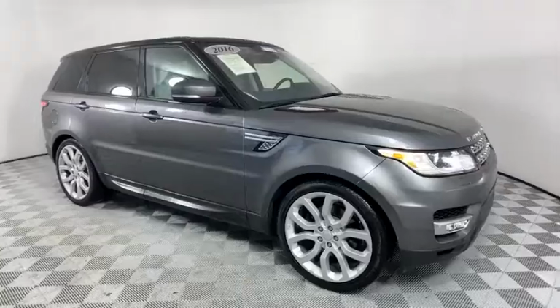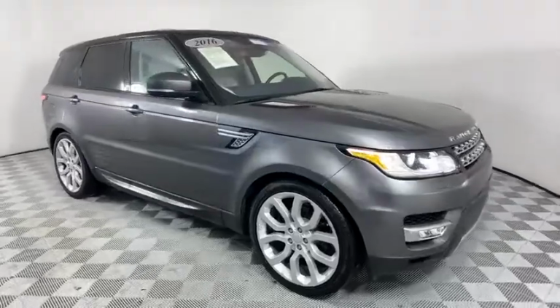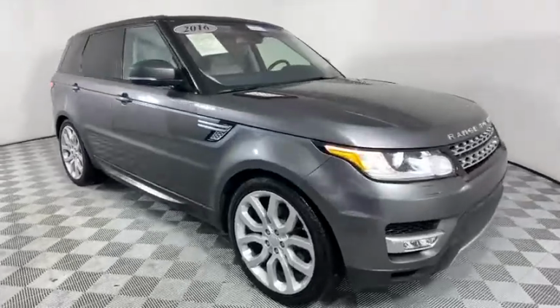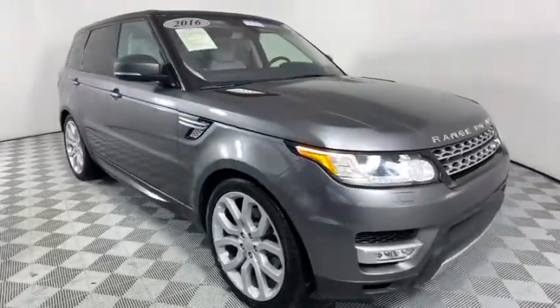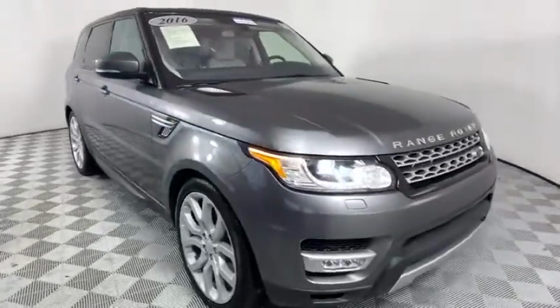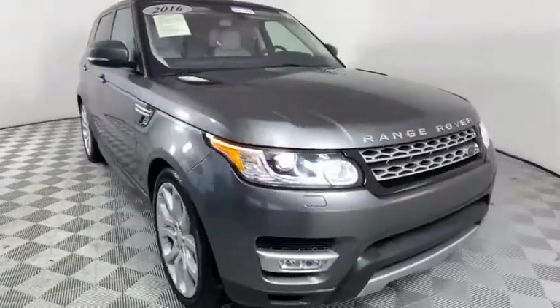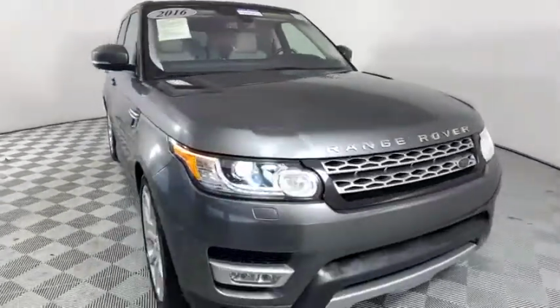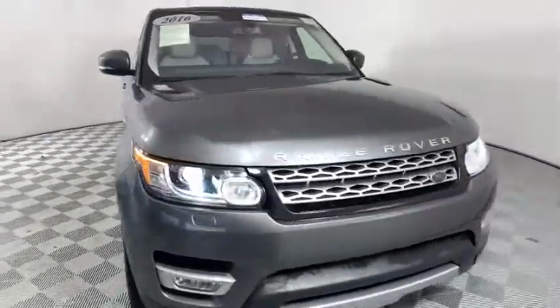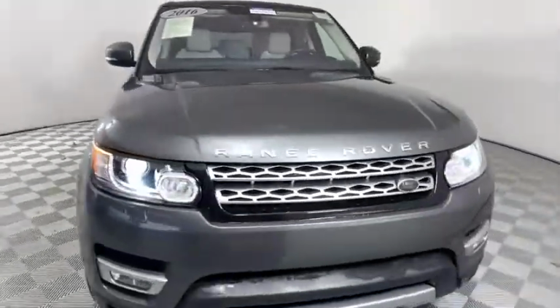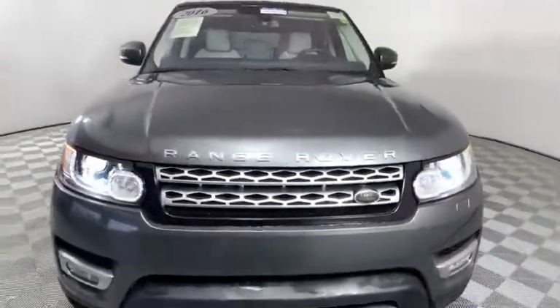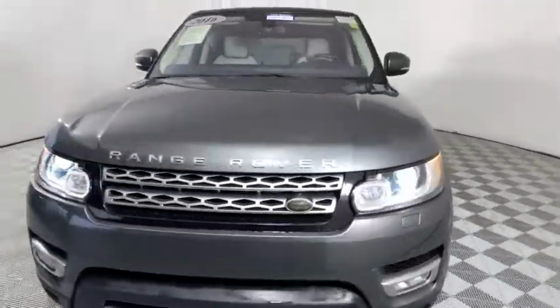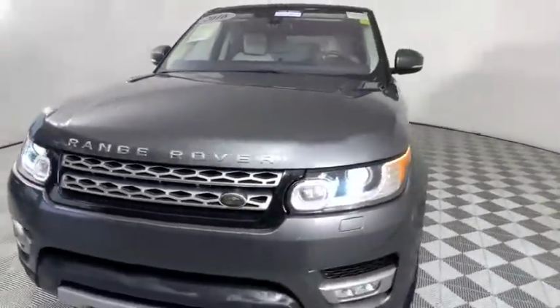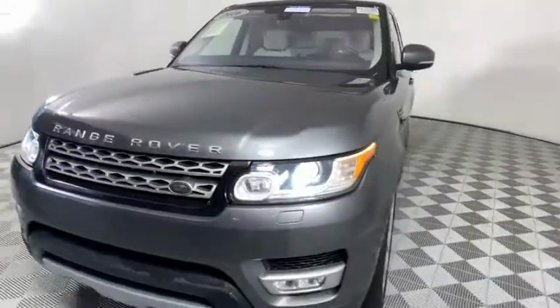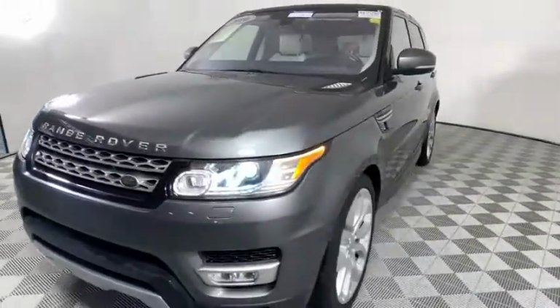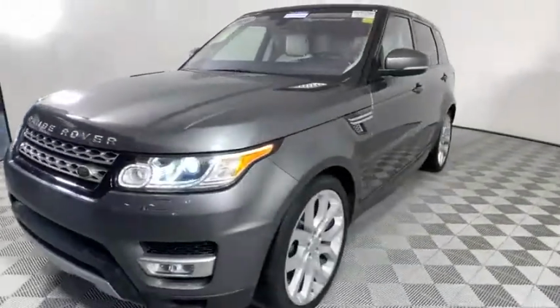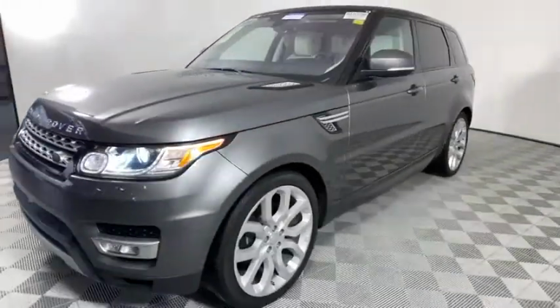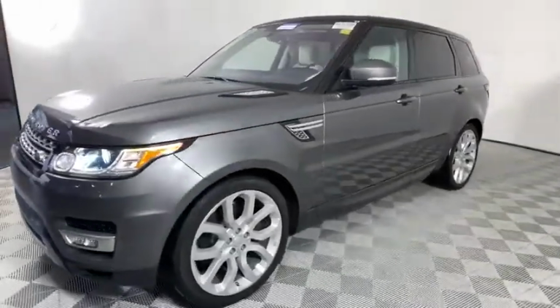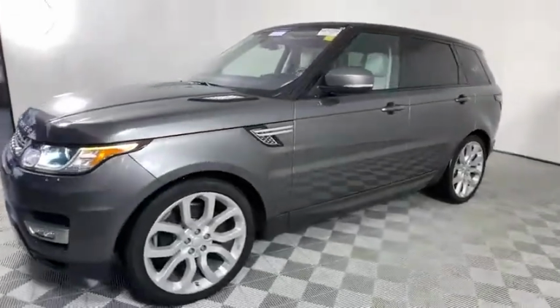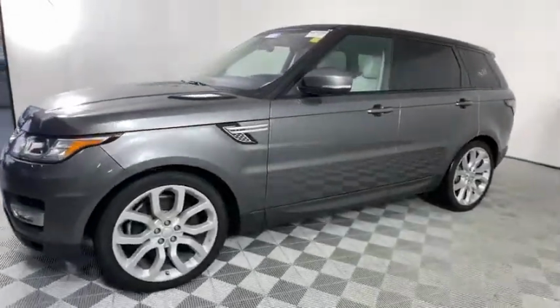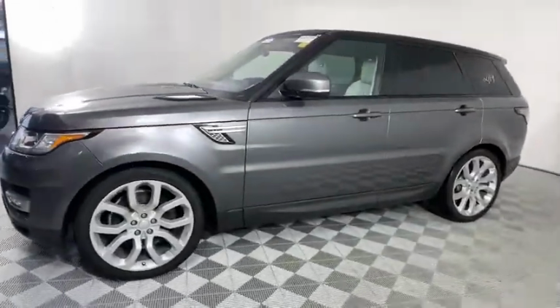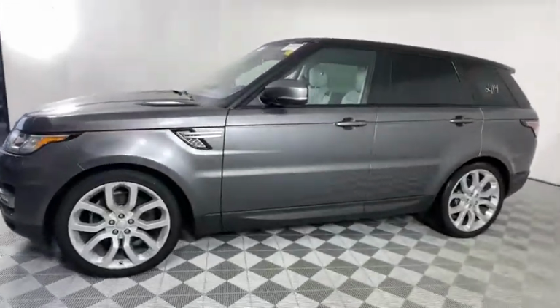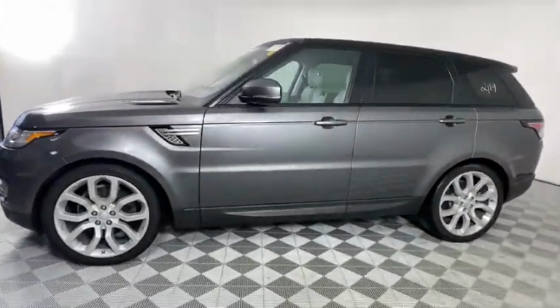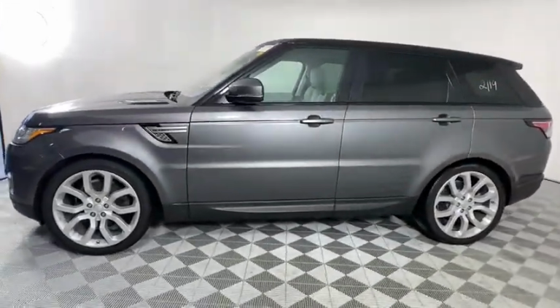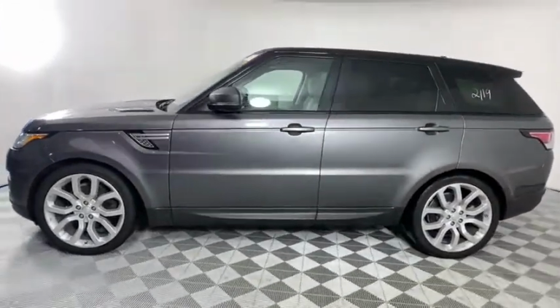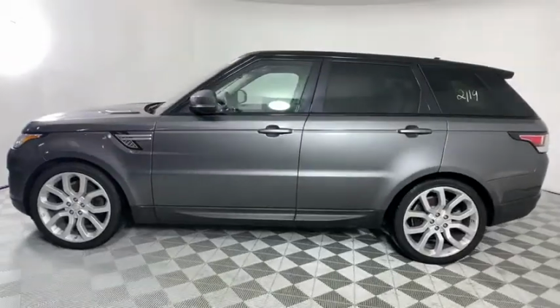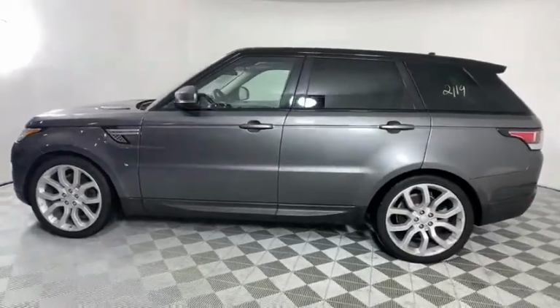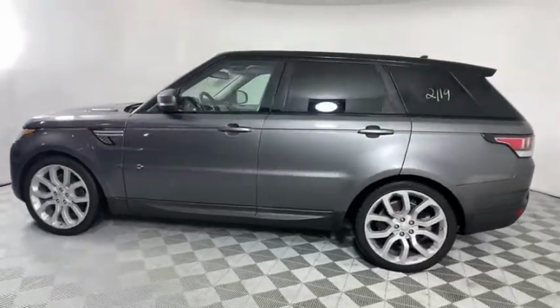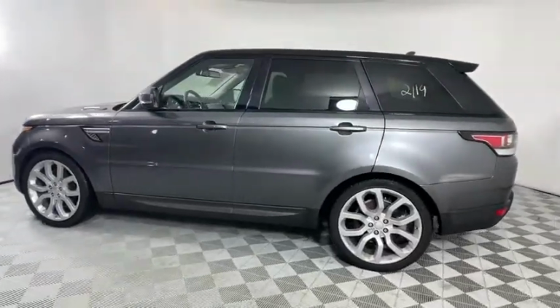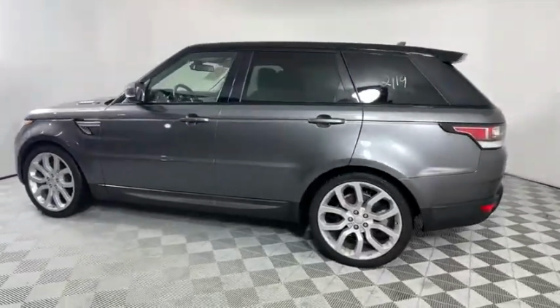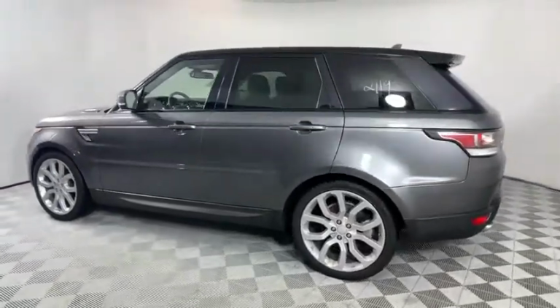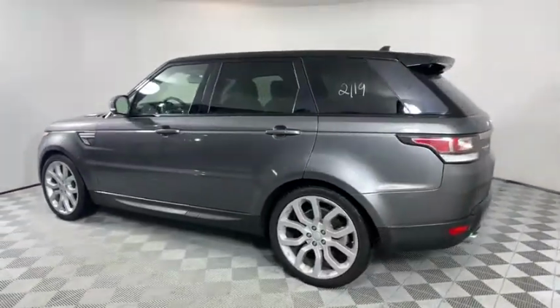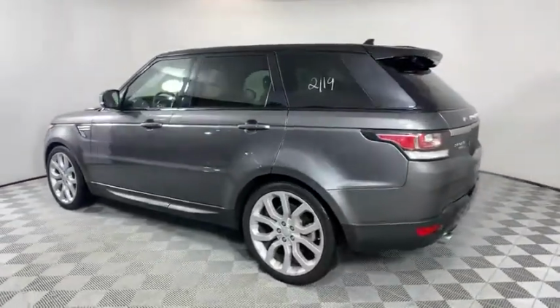Make a great choice today with the 2016 Land Rover Range Rover Sport. Powered by intelligence, brilliance by design. Range Rover Sport is in a class of one. This vehicle has less than 50,000 miles.